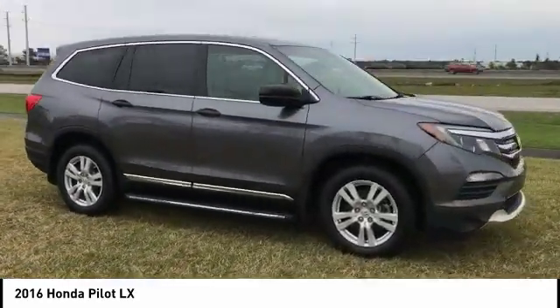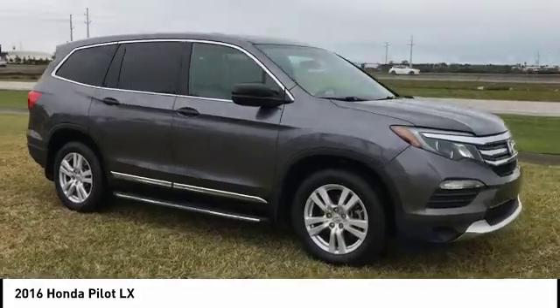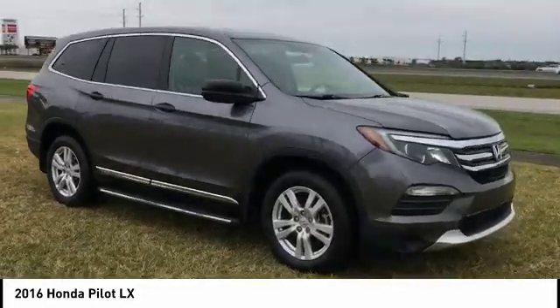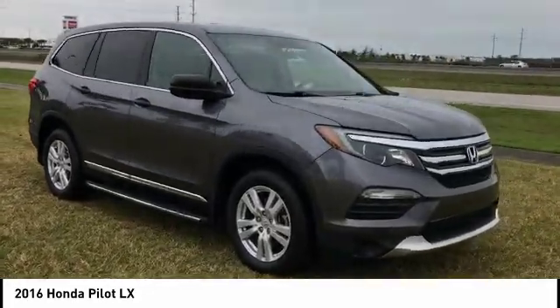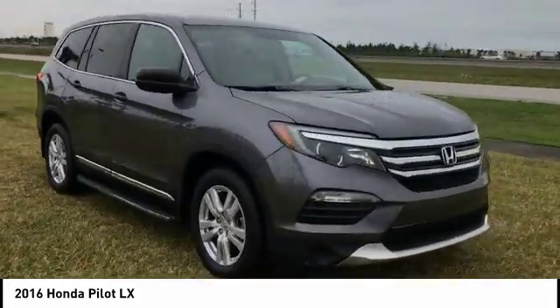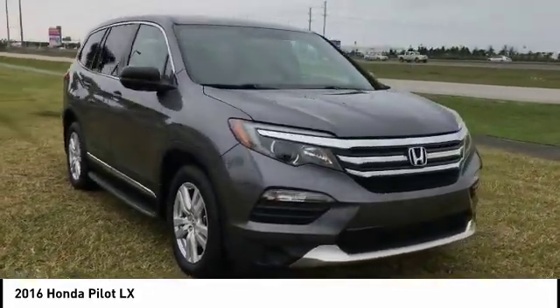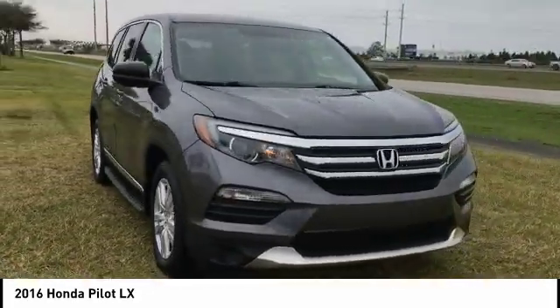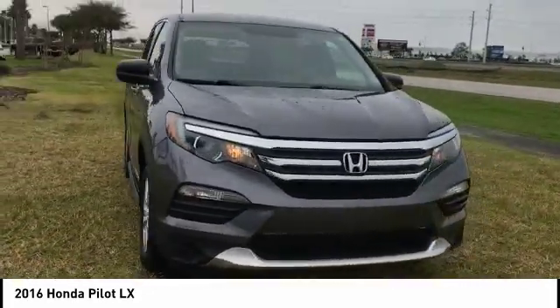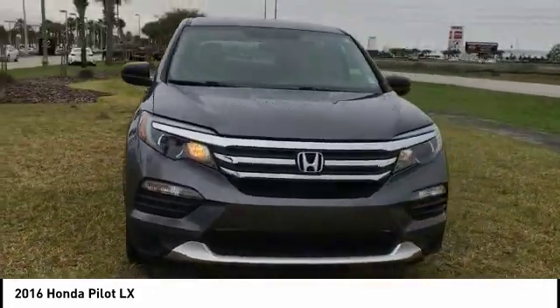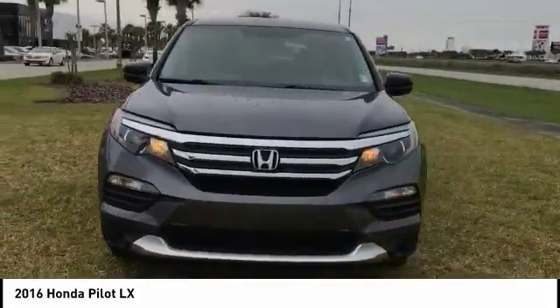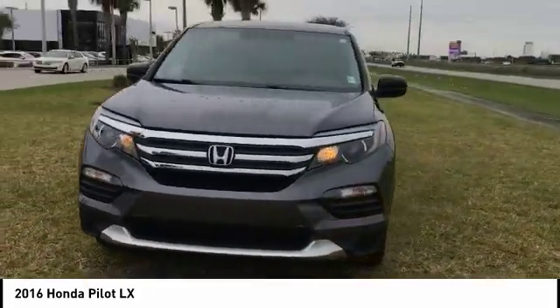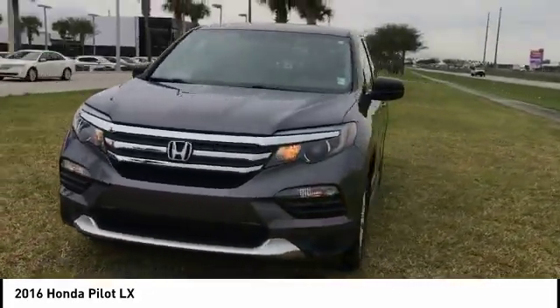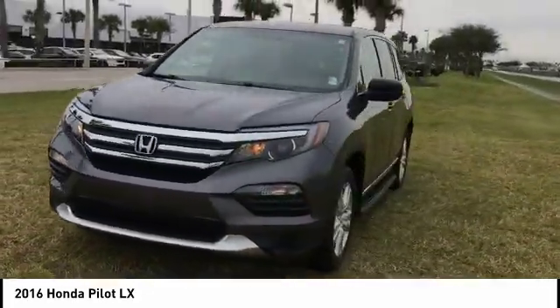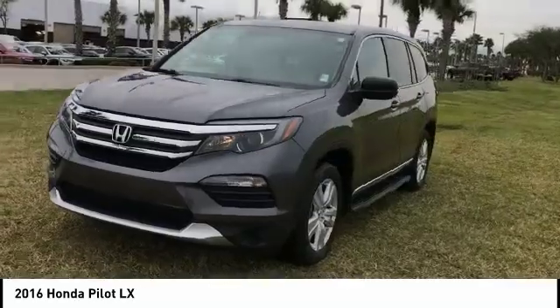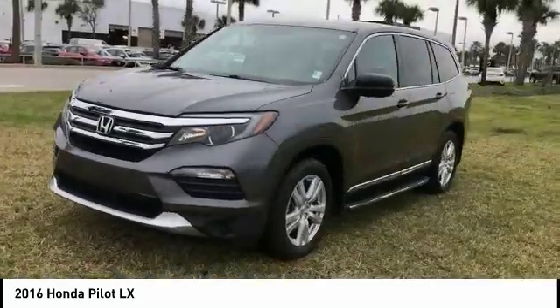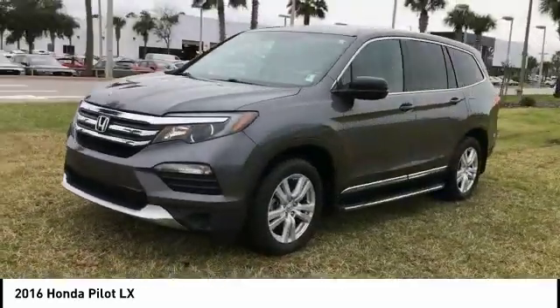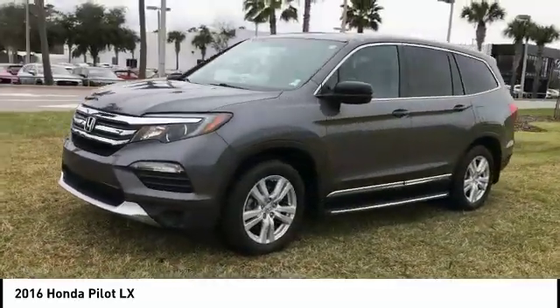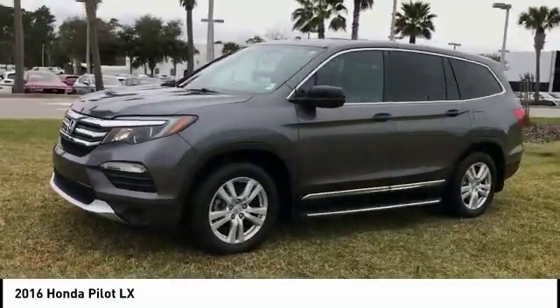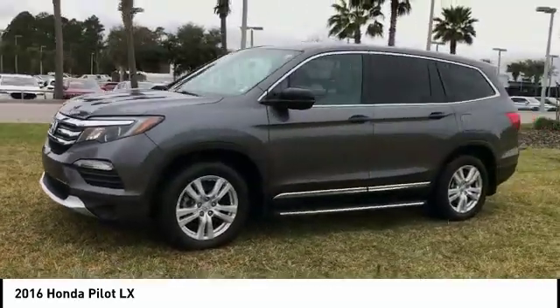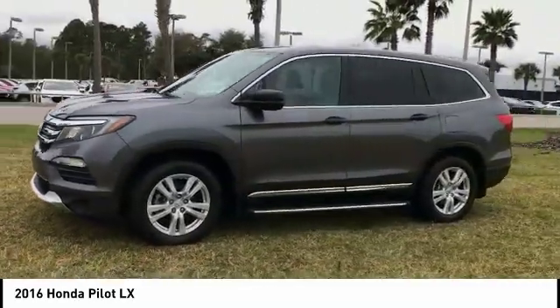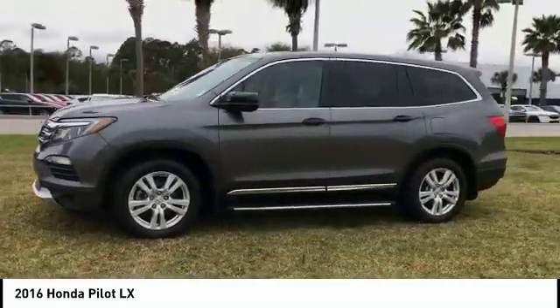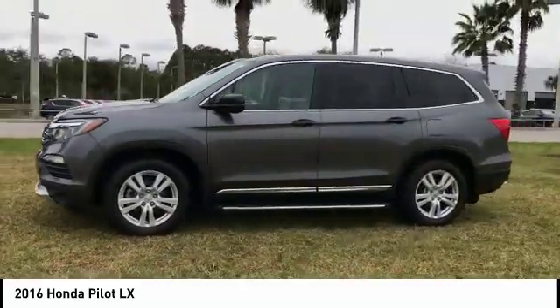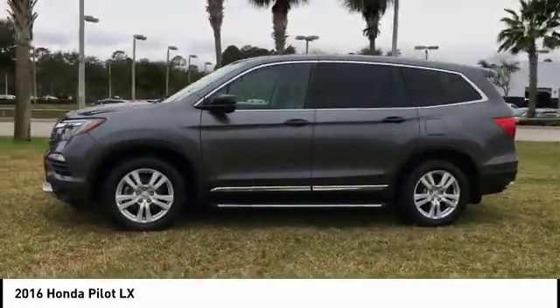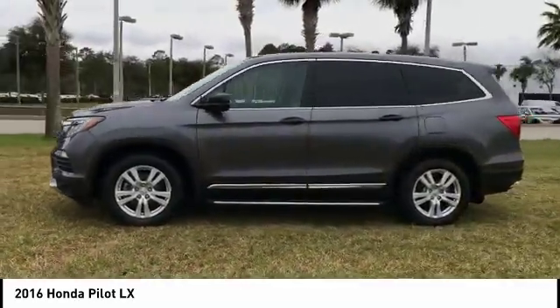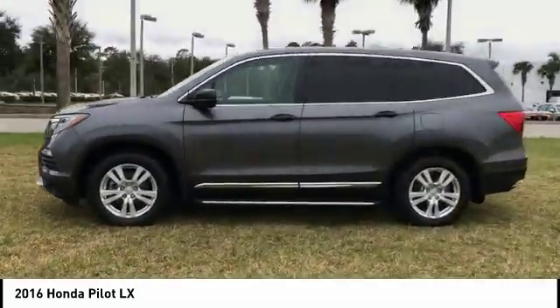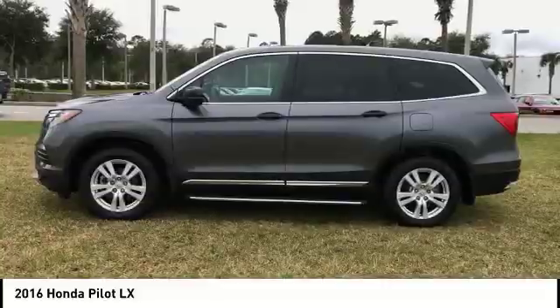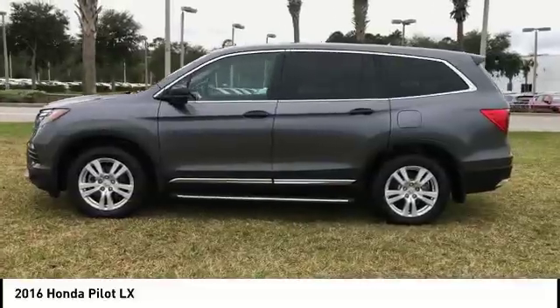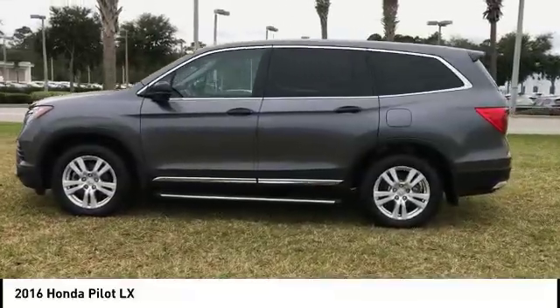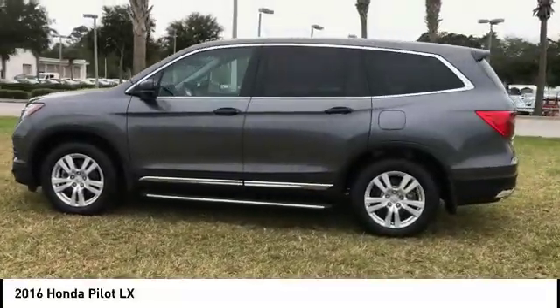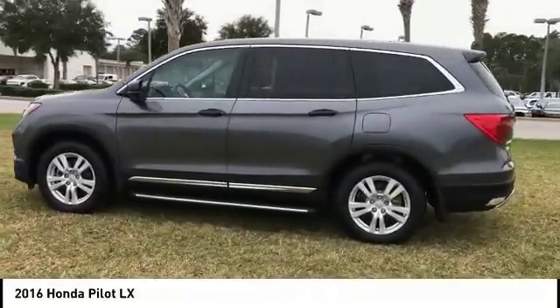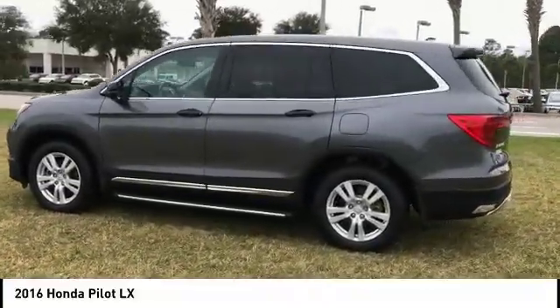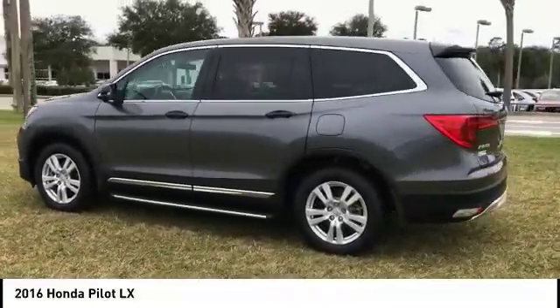This vehicle has less than 40,000 miles. Here are some of this vehicle's great options: Stability Control, Traction Control, Keyless Entry, Steering Wheel Audio Controls, Anti-Lock Braking System, Backup Camera.